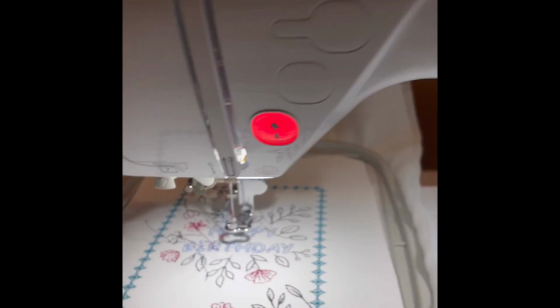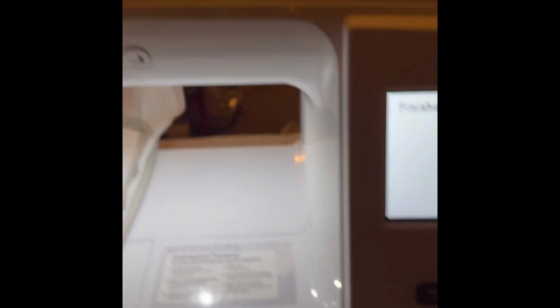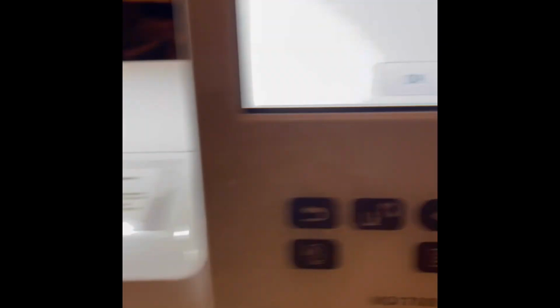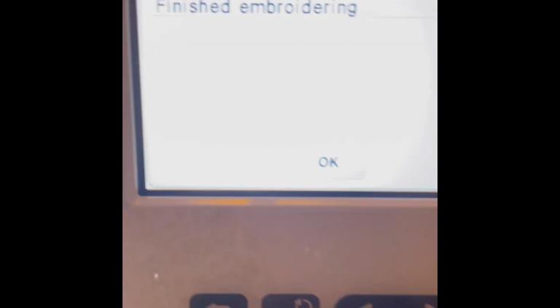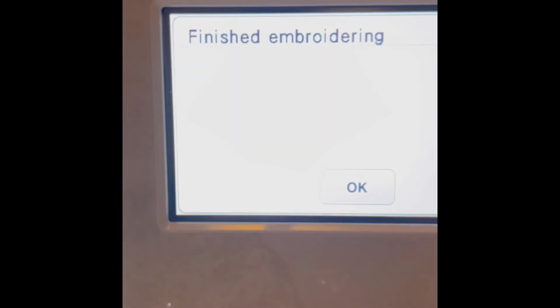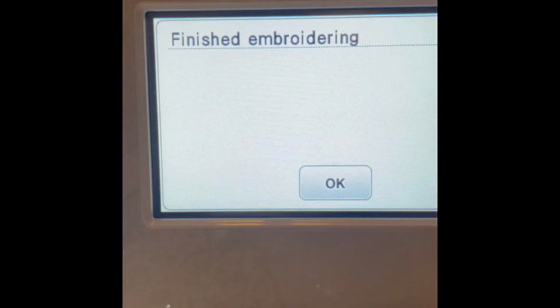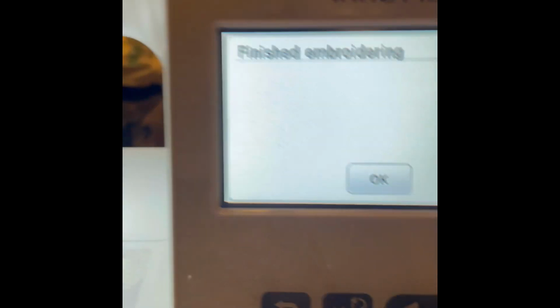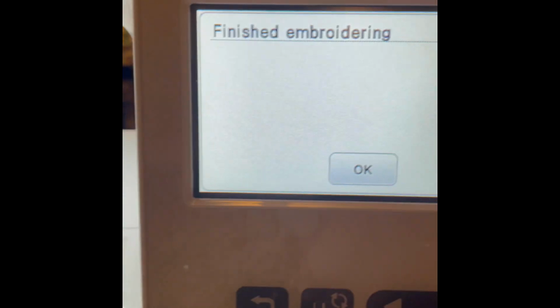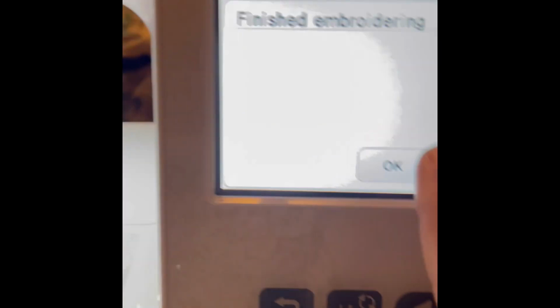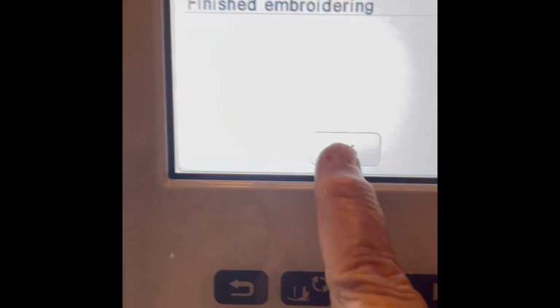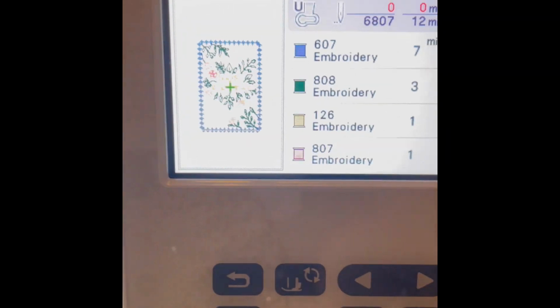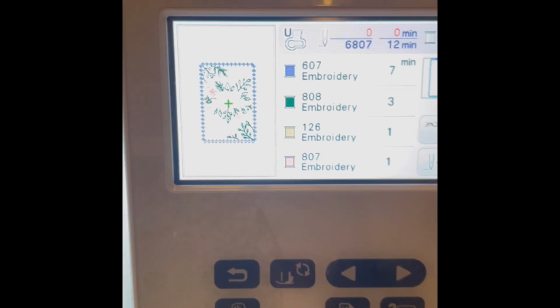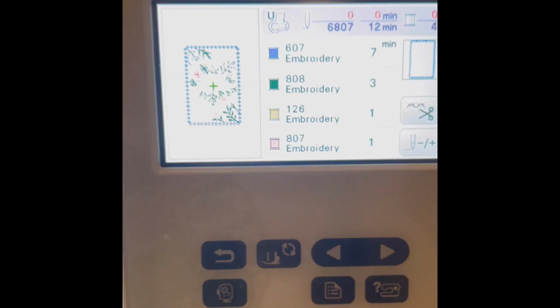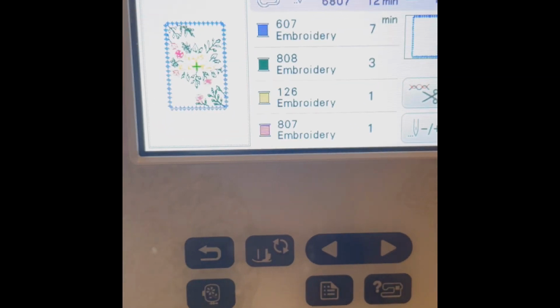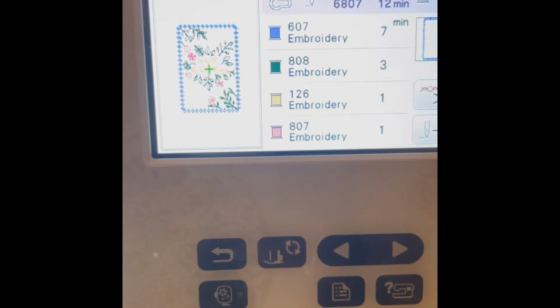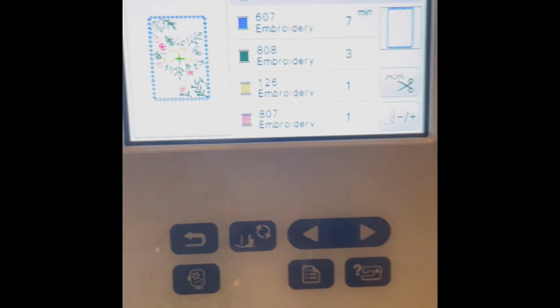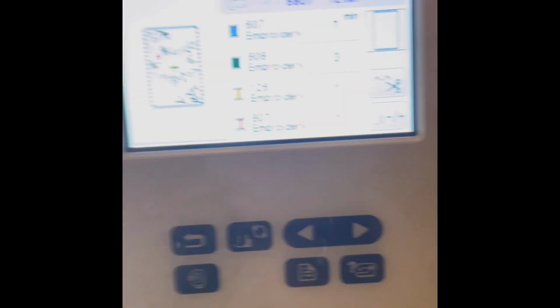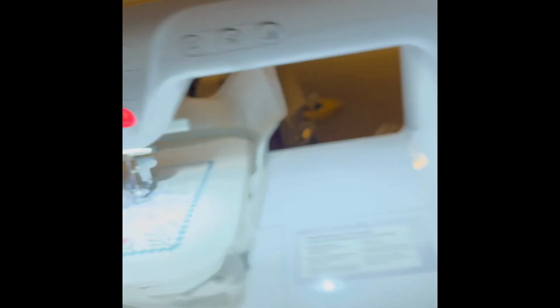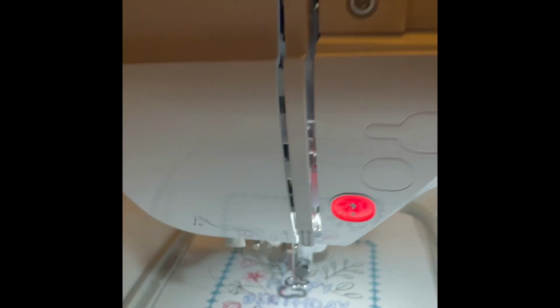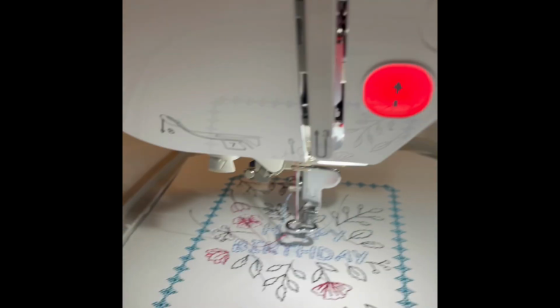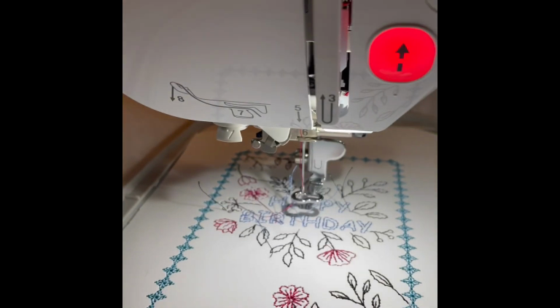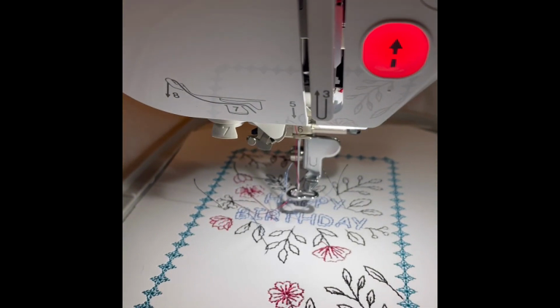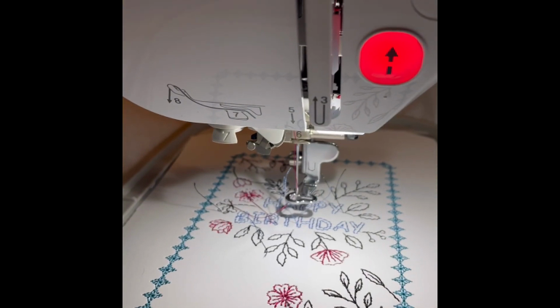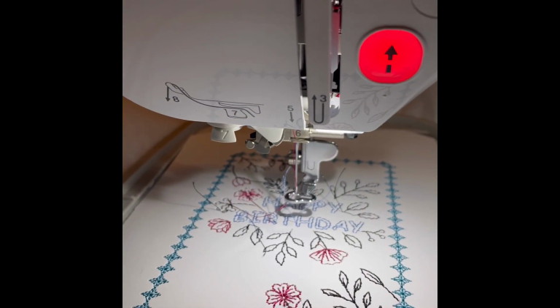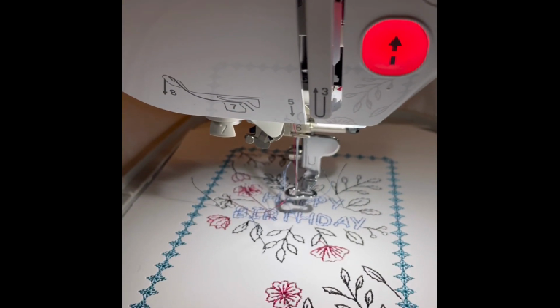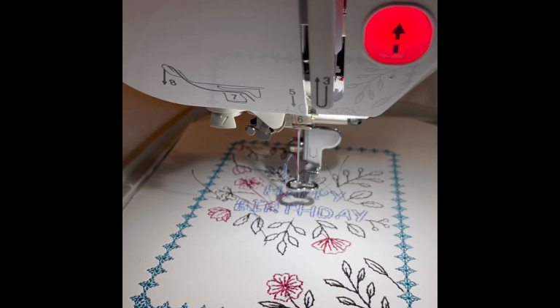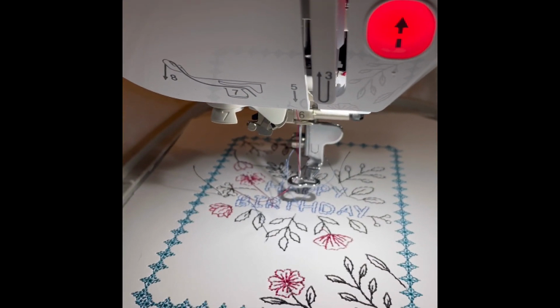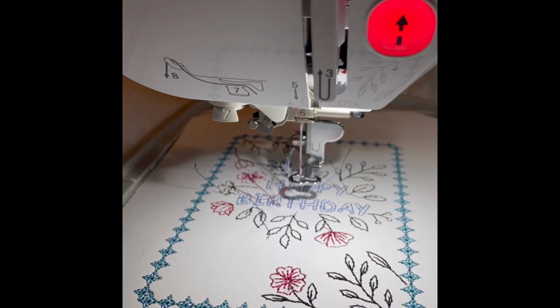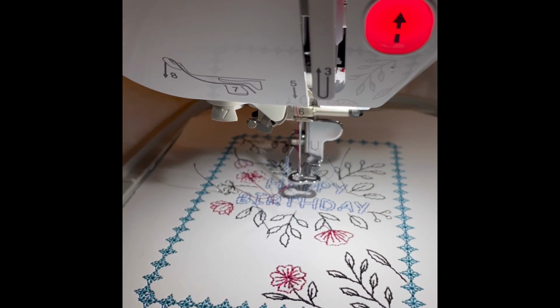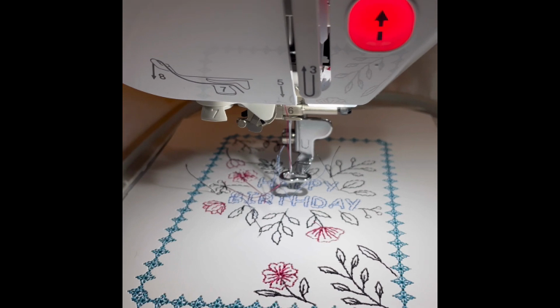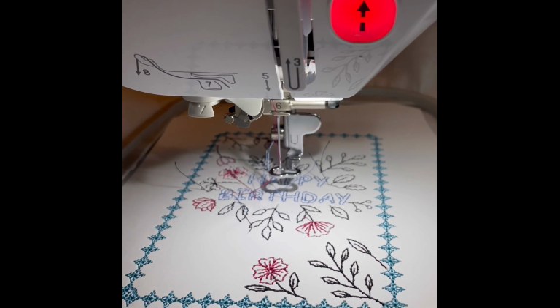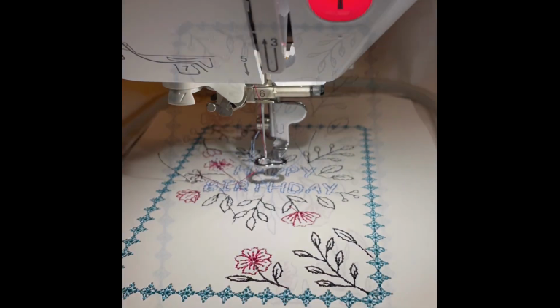It finished. It tells you 'finished embroidery' and you can say okay. And those were all the different stitches we did. This is so cool. I'm going to take it off the hoop and then glue it to the card. I'll be right back.